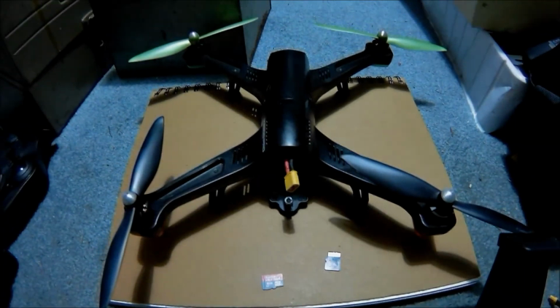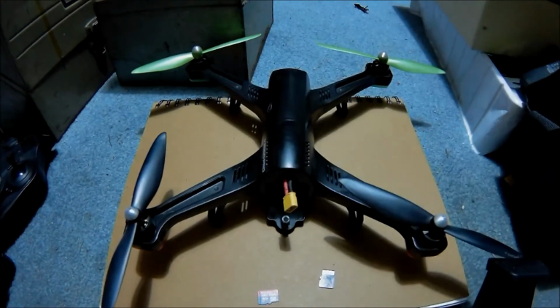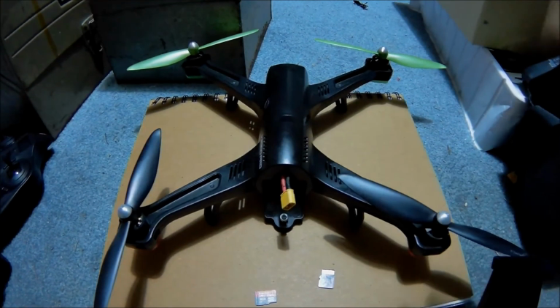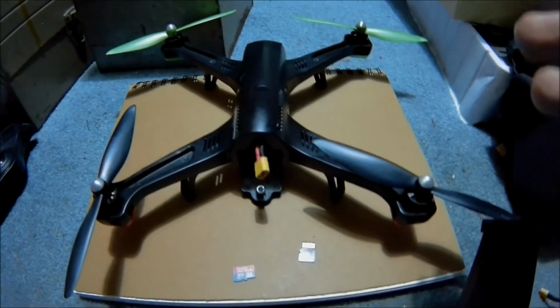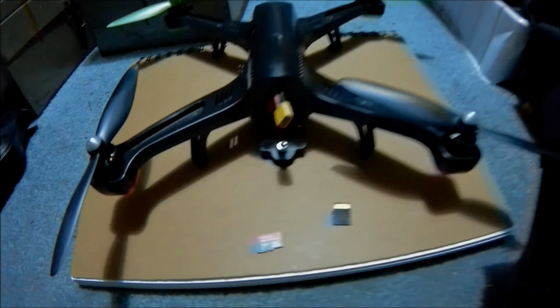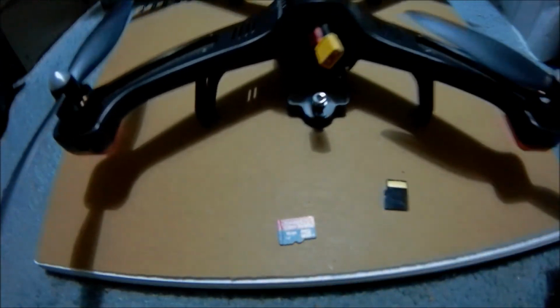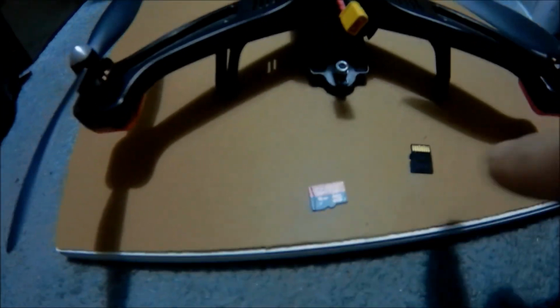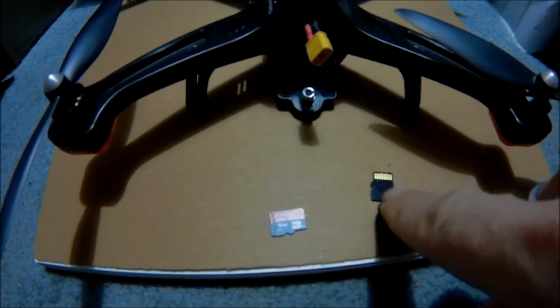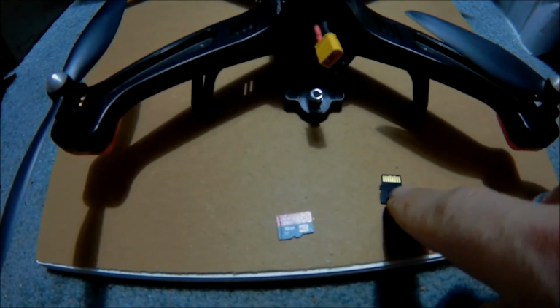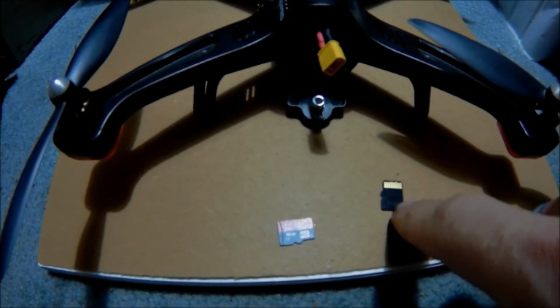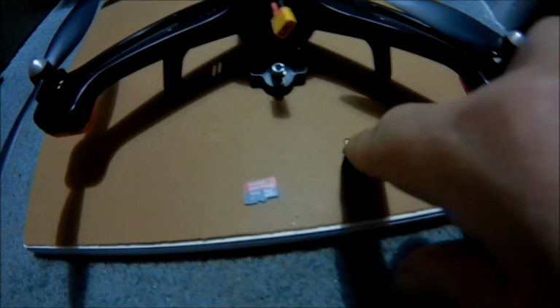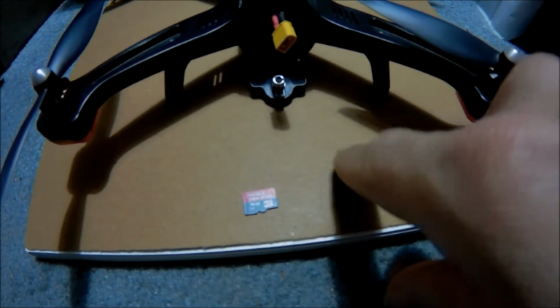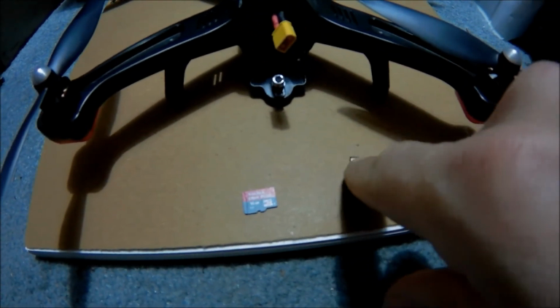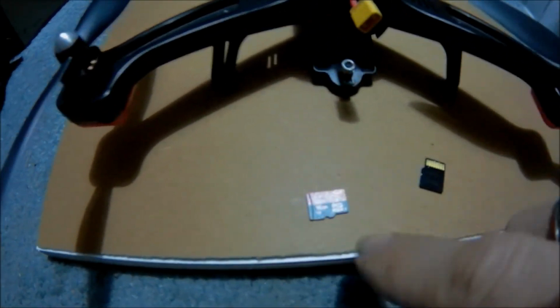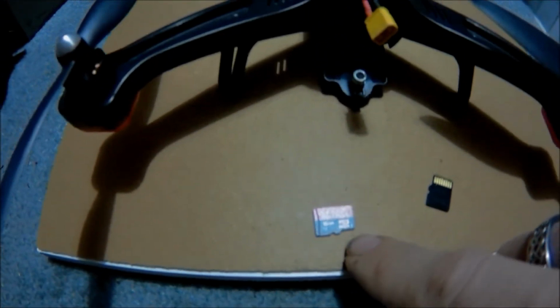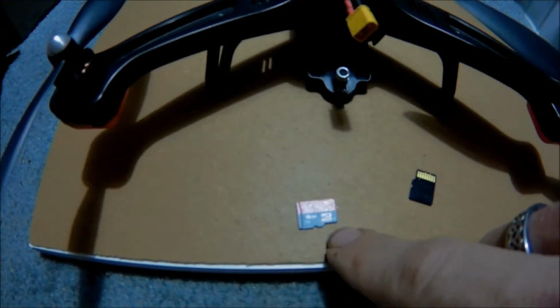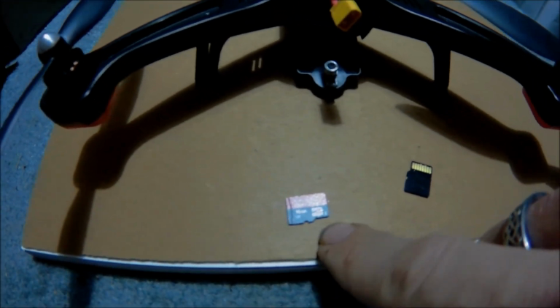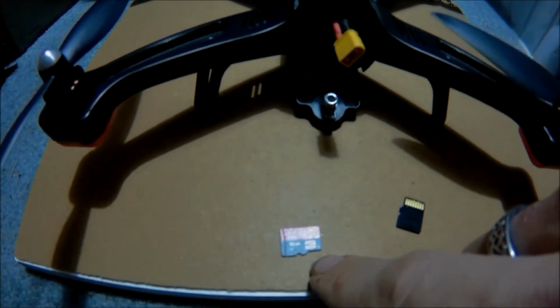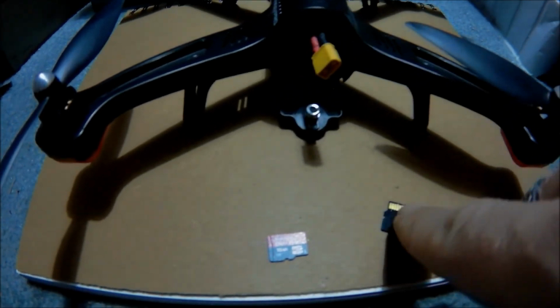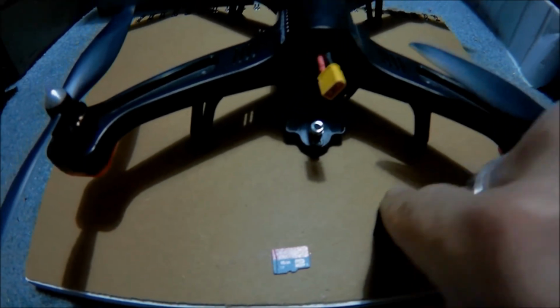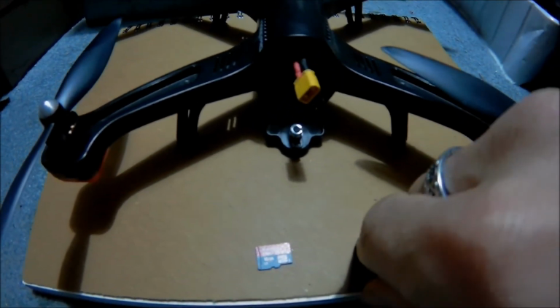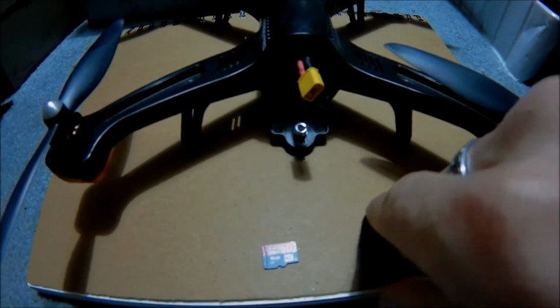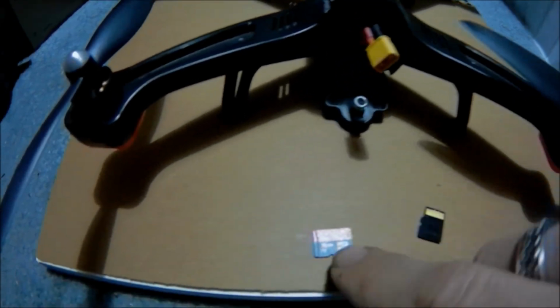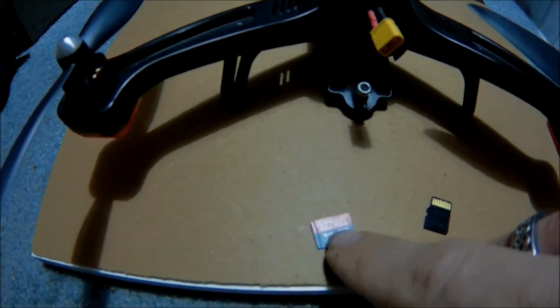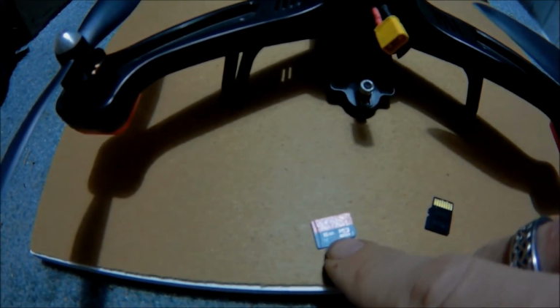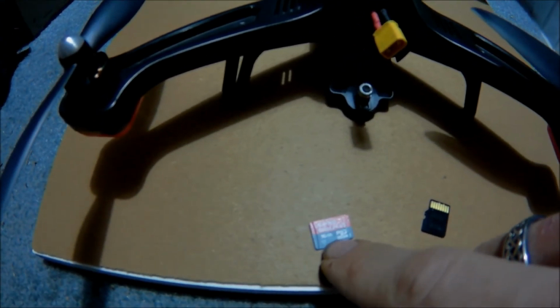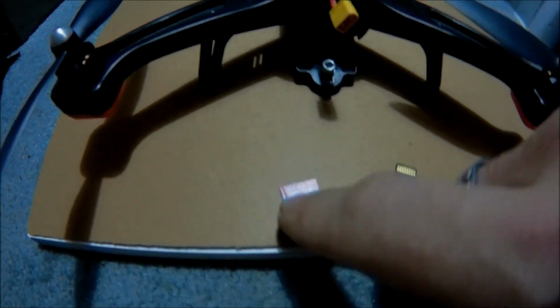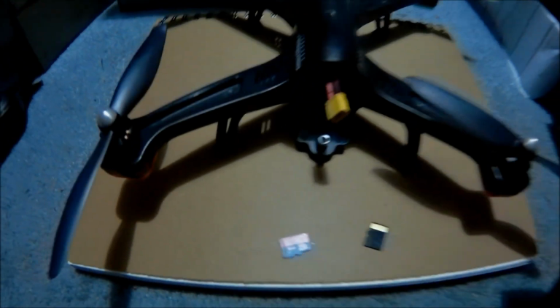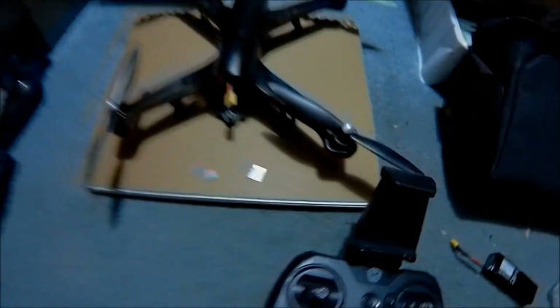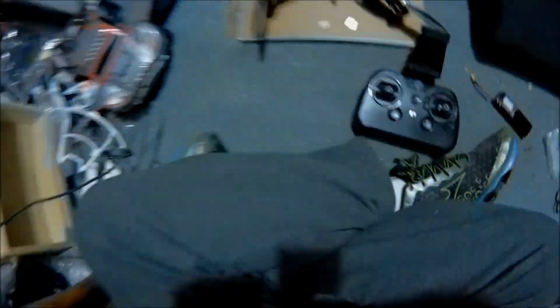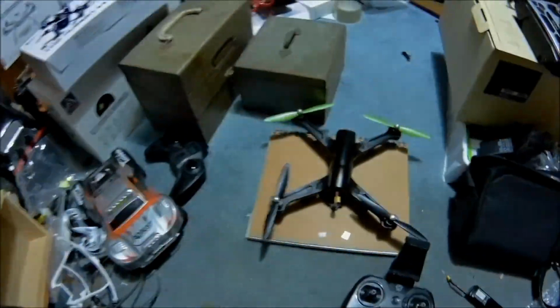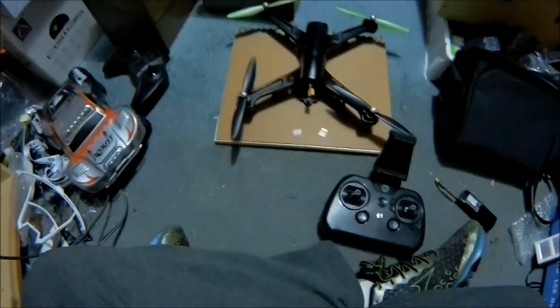All right guys, so you saw that. Now what we're going to do — this is the 32 Ultra we just had in. We're going to swap in the 16GB Ultra Plus and show you what that looks like.